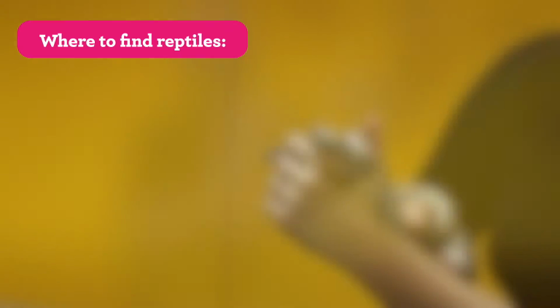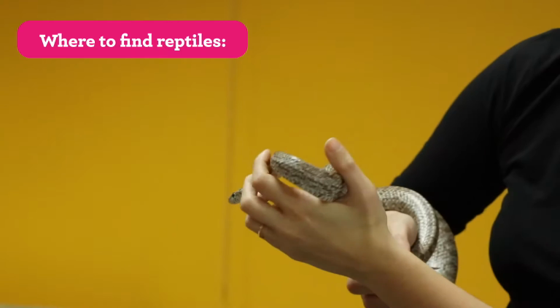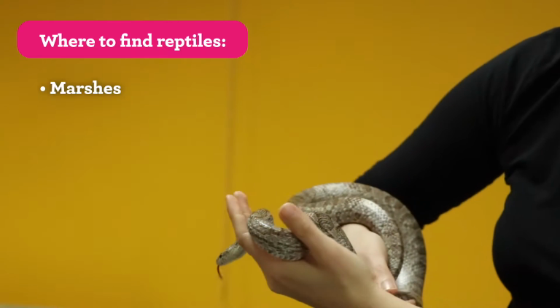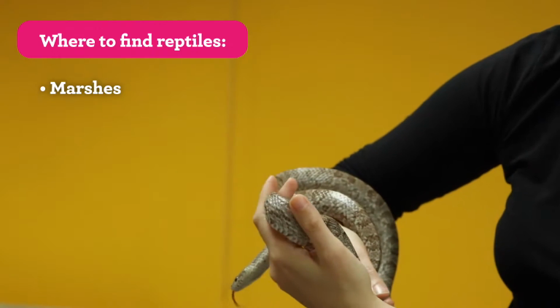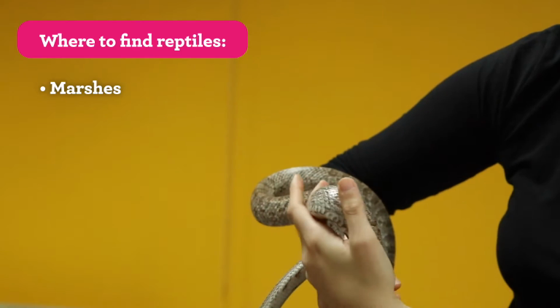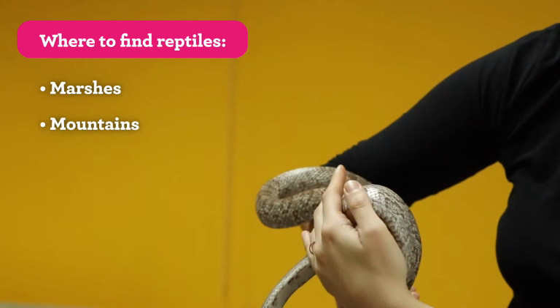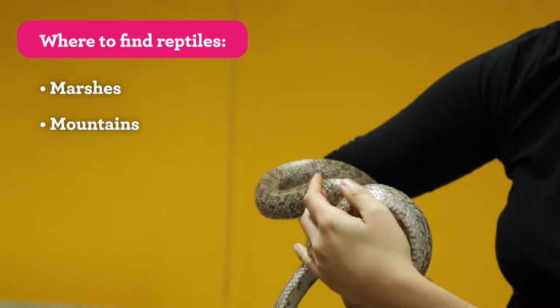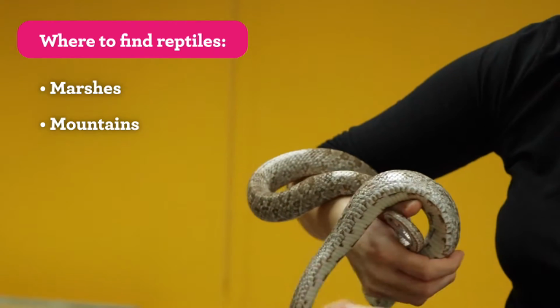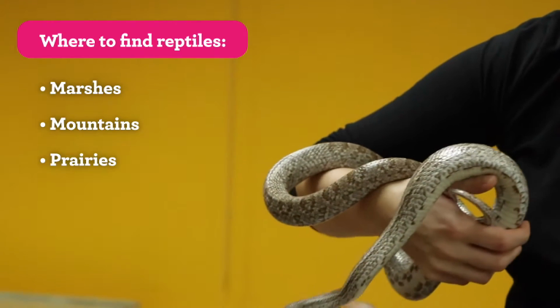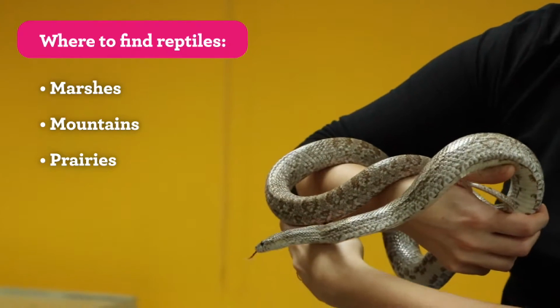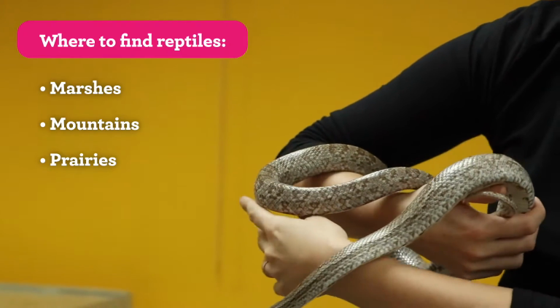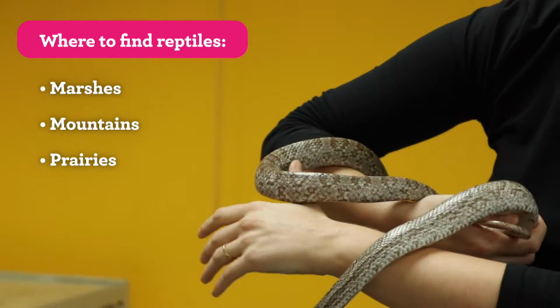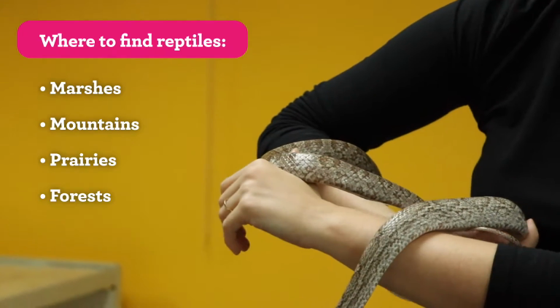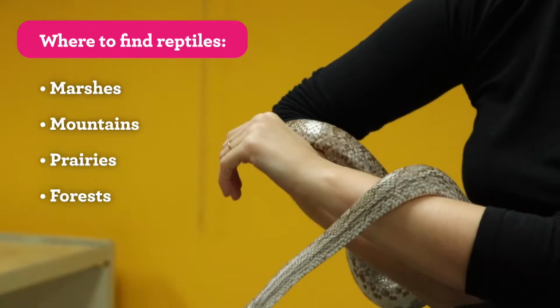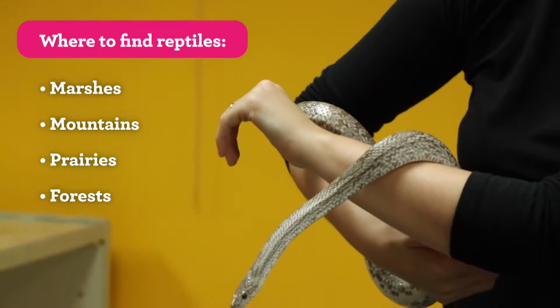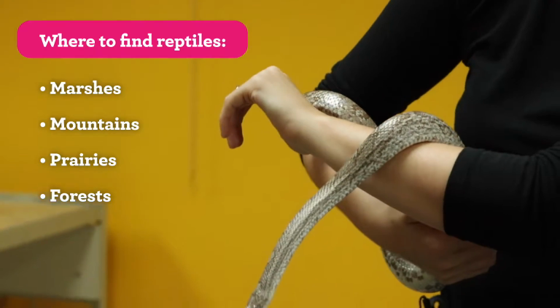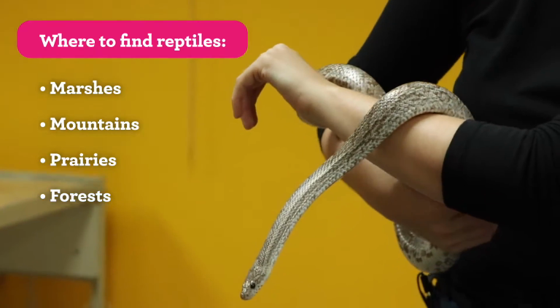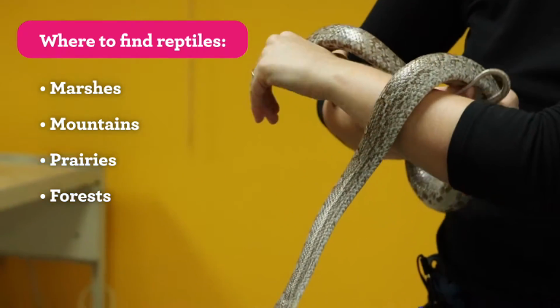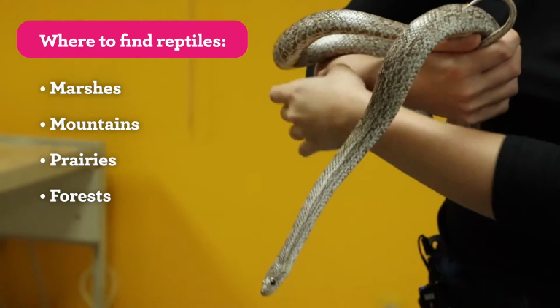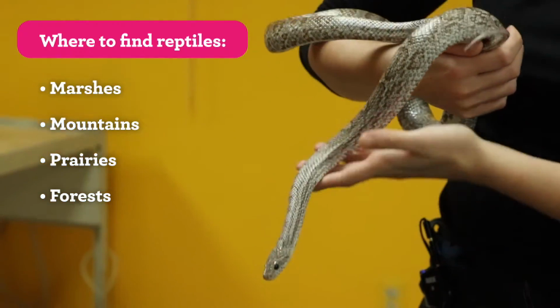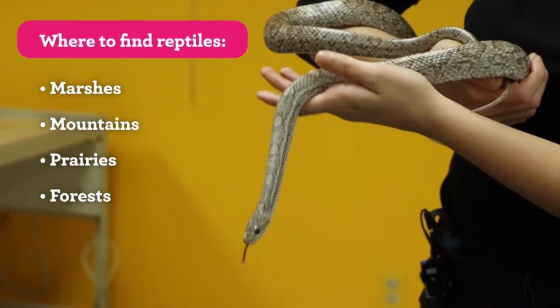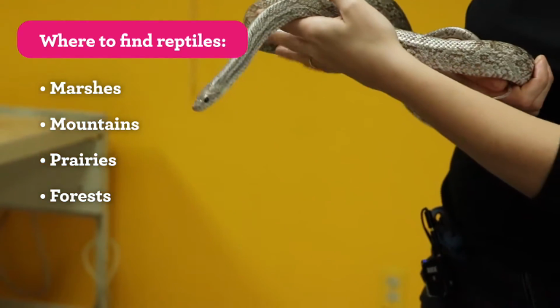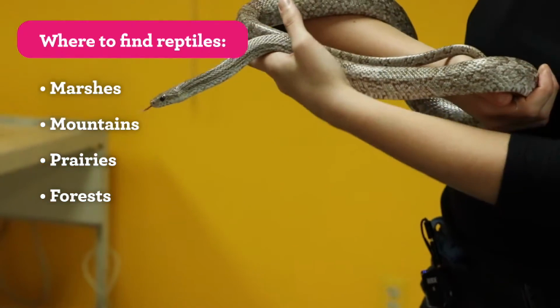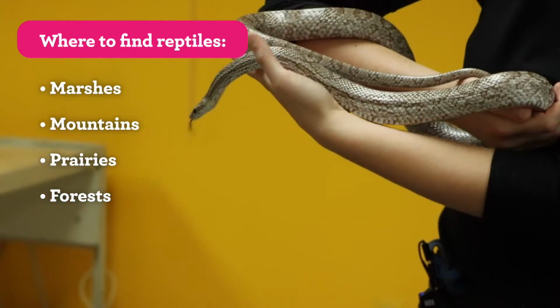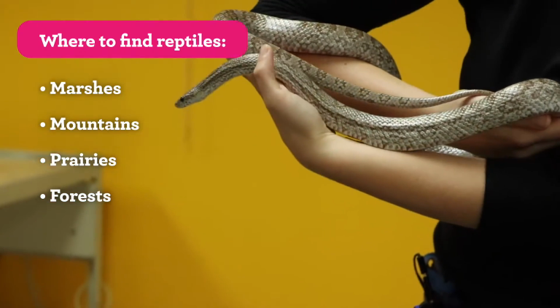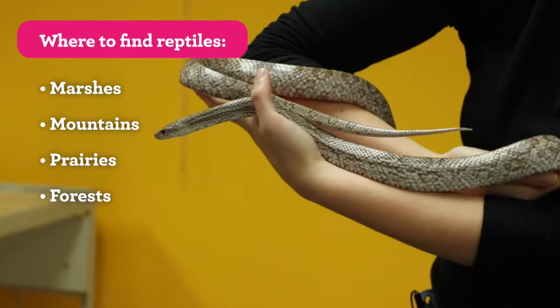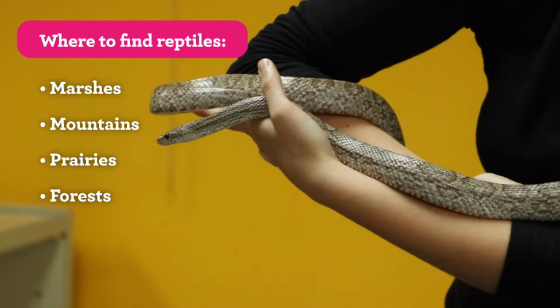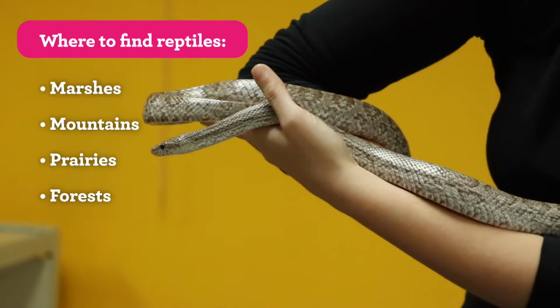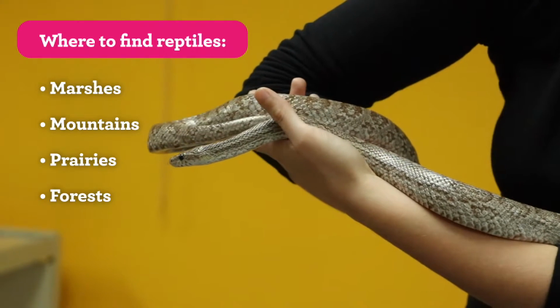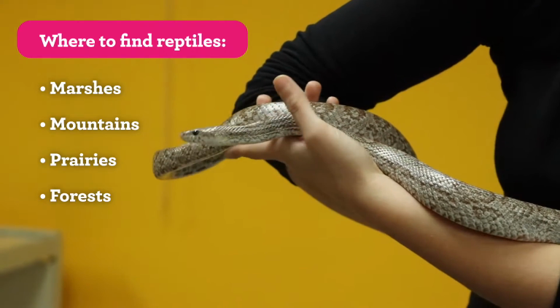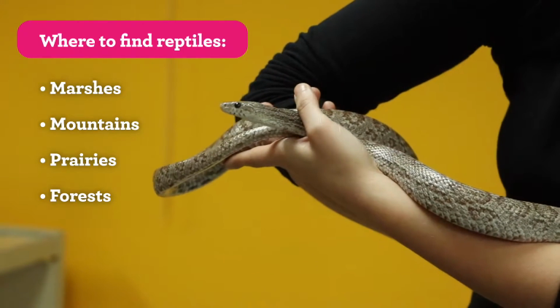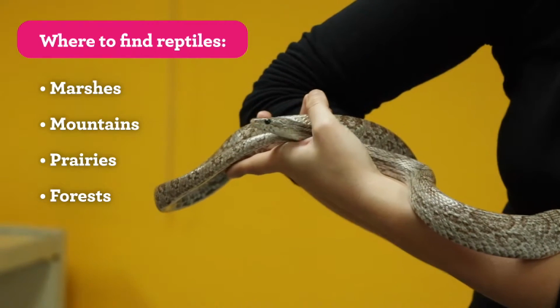You could find a reptile in lots of different habitats — marshes, mountains, prairies, forests. With the dry, scaly, protective skin, they don't have to worry about much. They're completely protected all over their body.